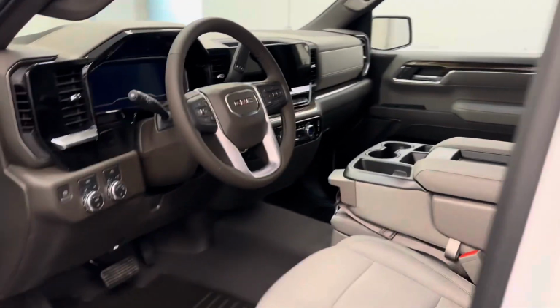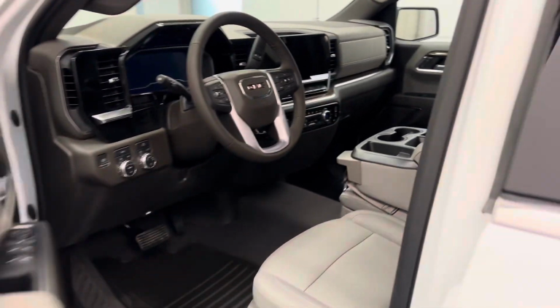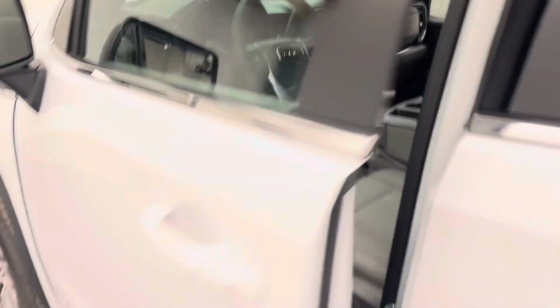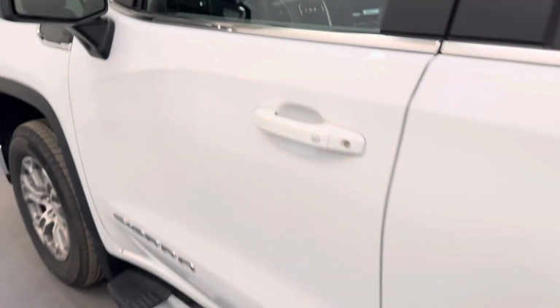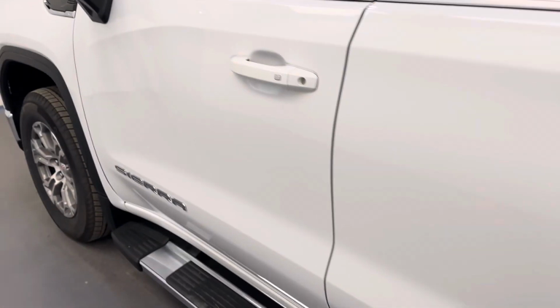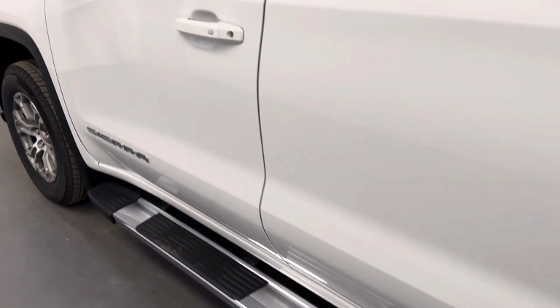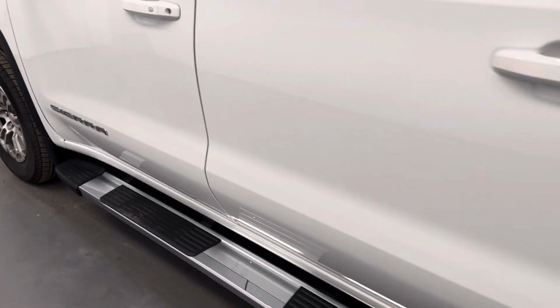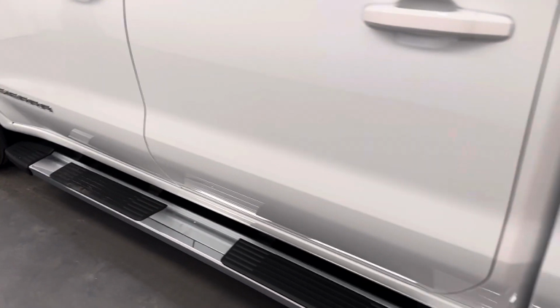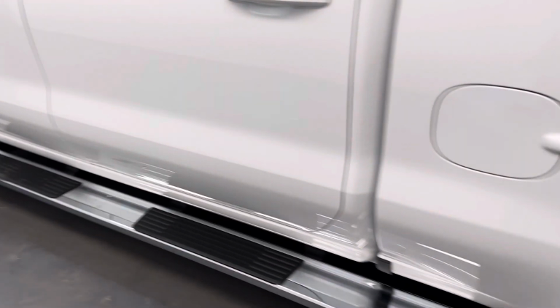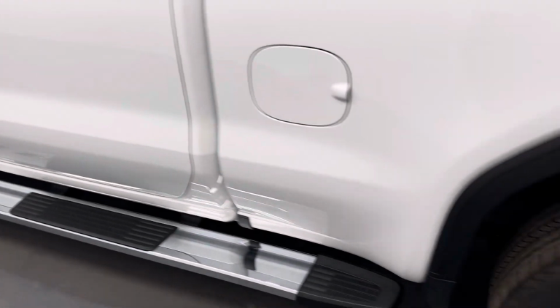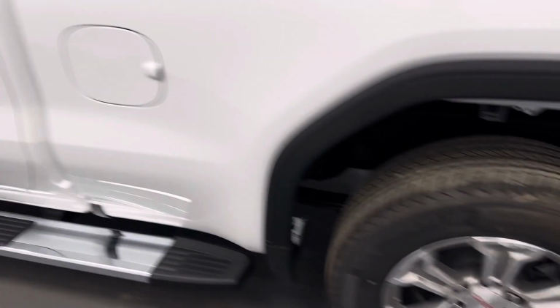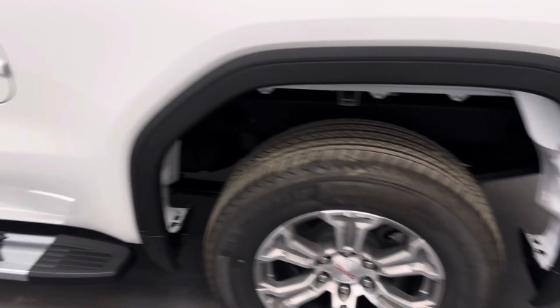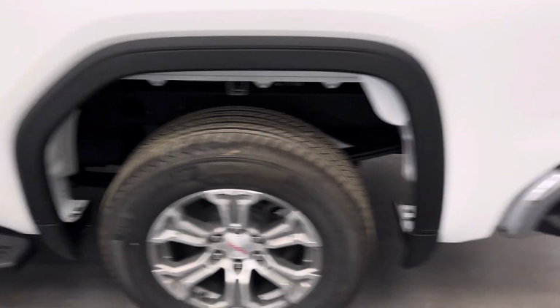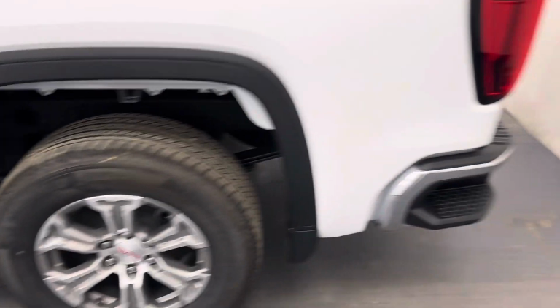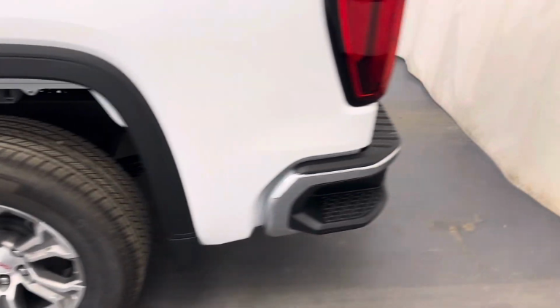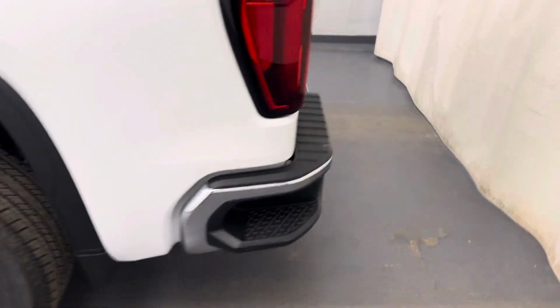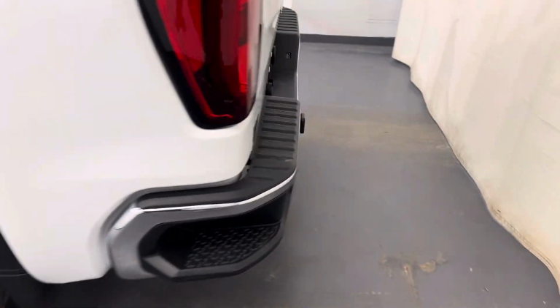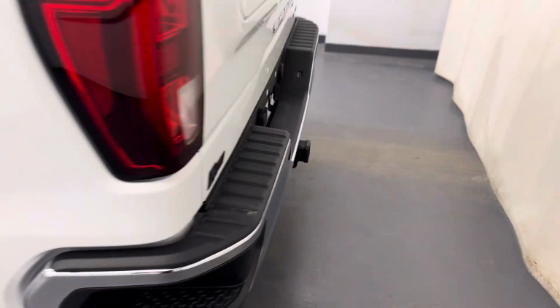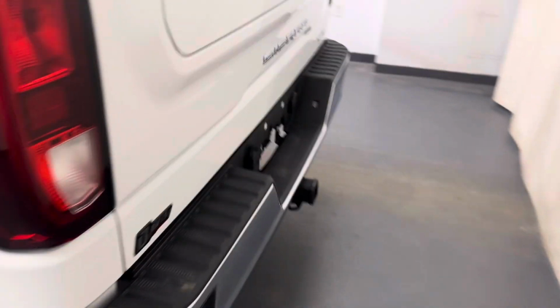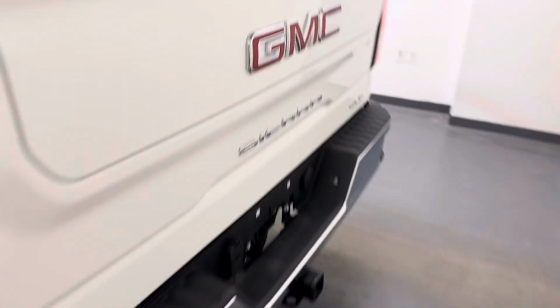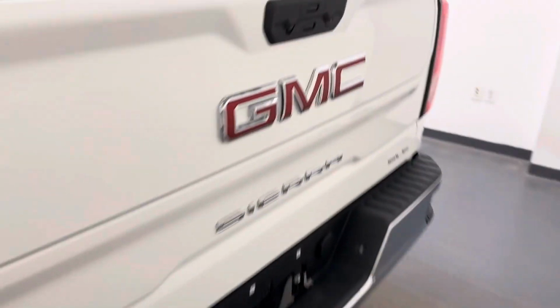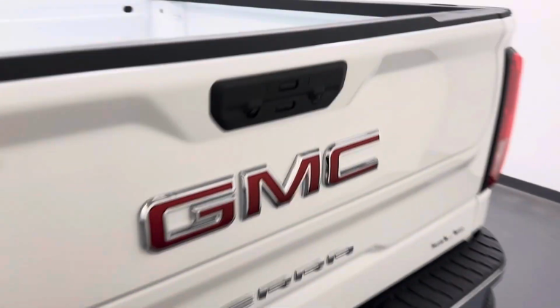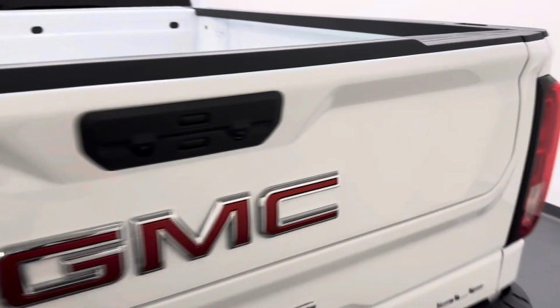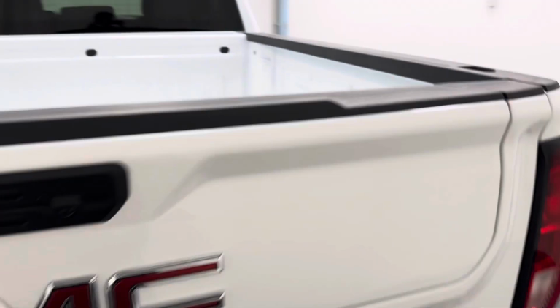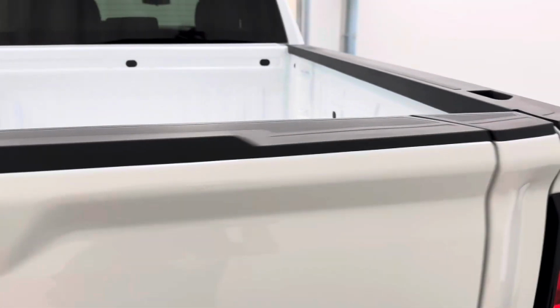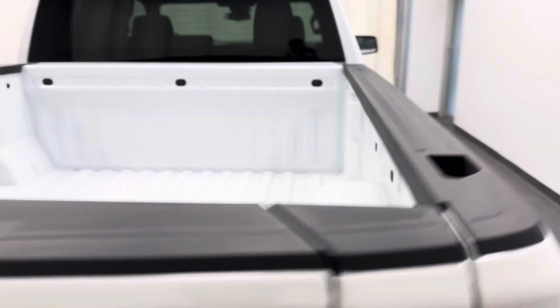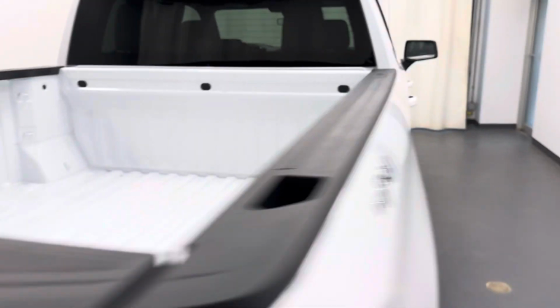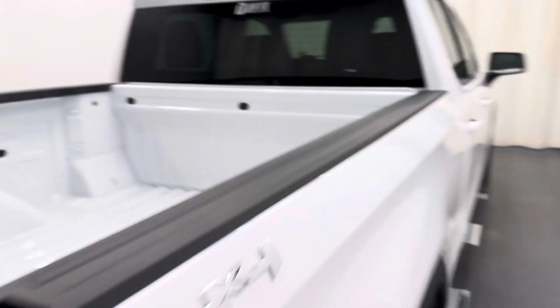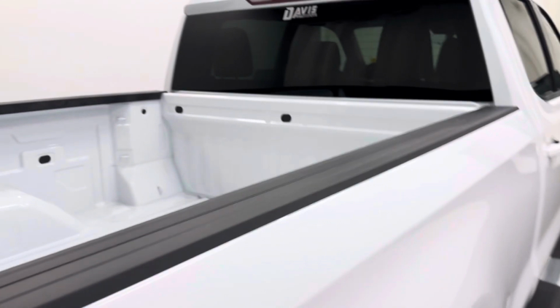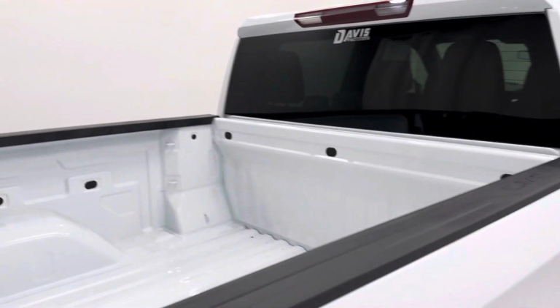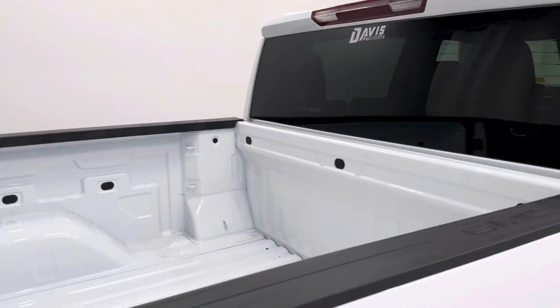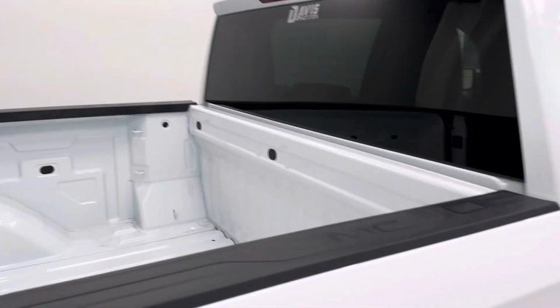Moving back to the exterior, we have running boards, alloy wheels, tailgate step, backup camera, multi-pro tailgate, and more cargo space.